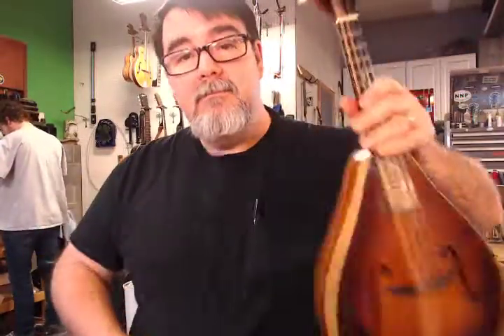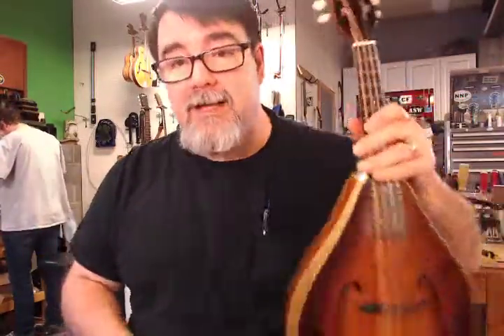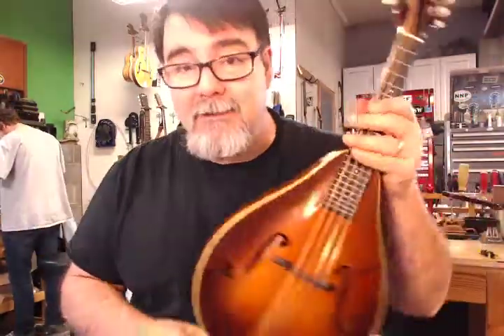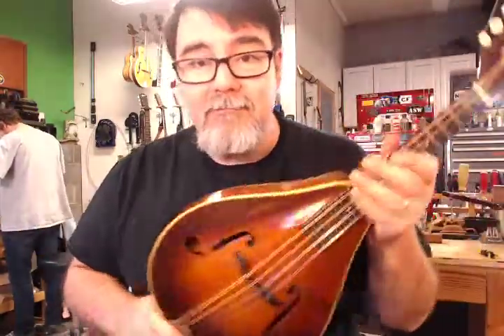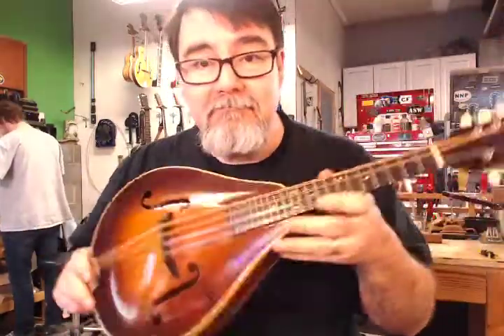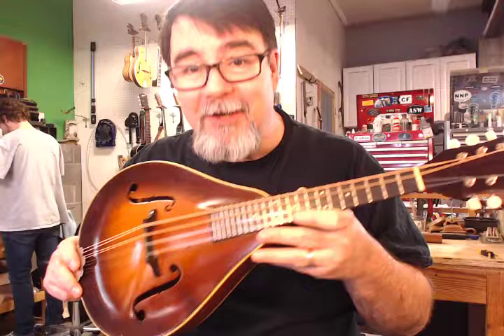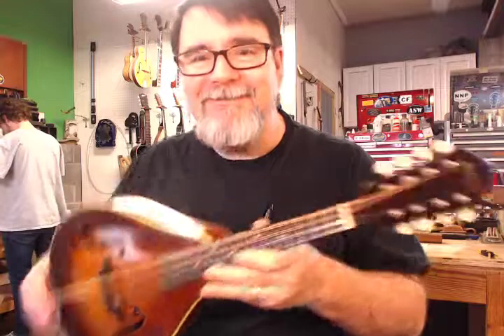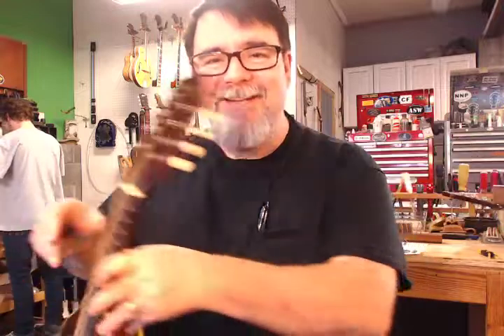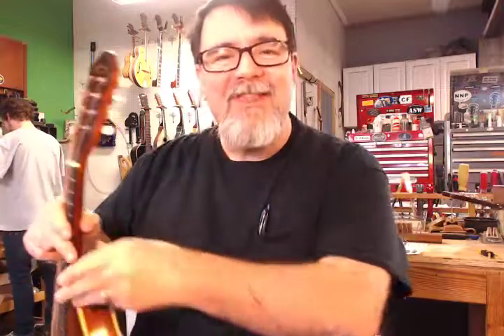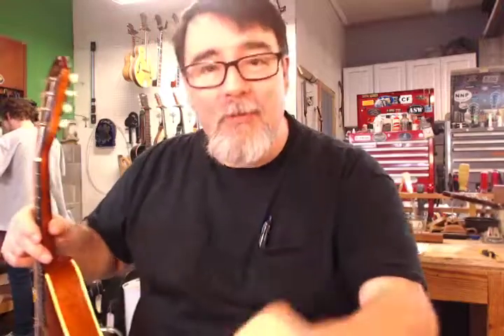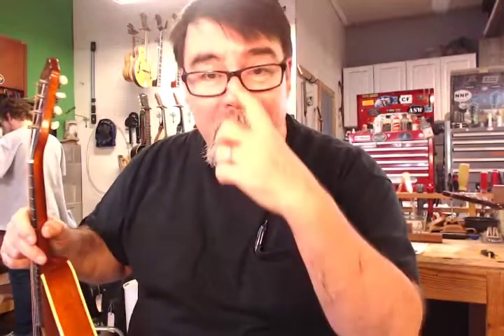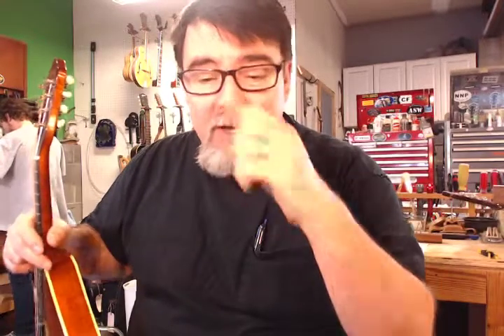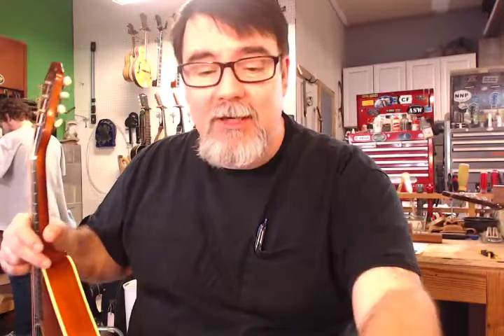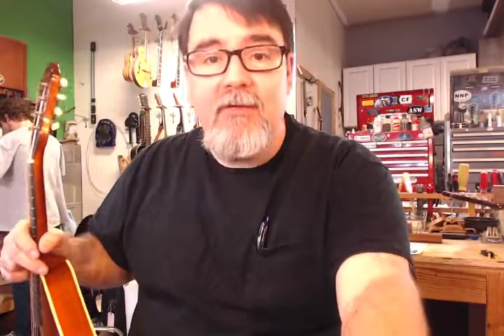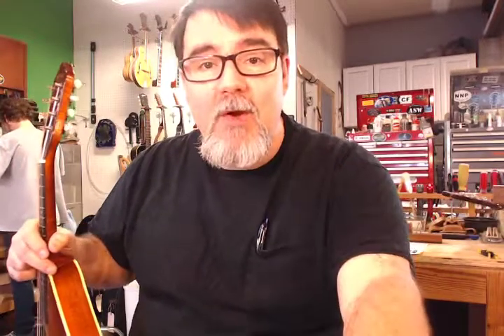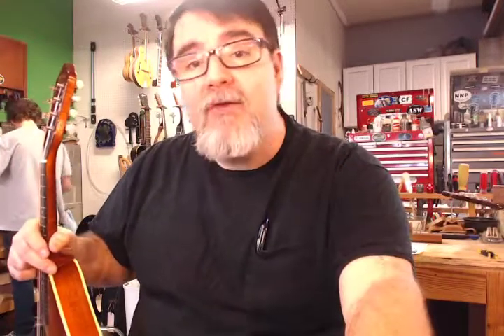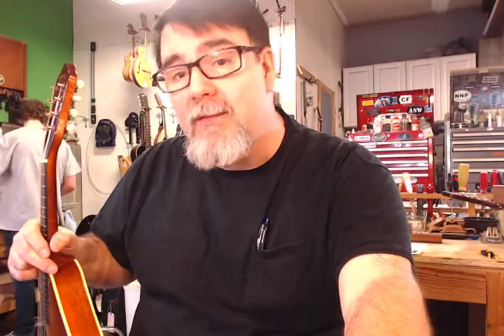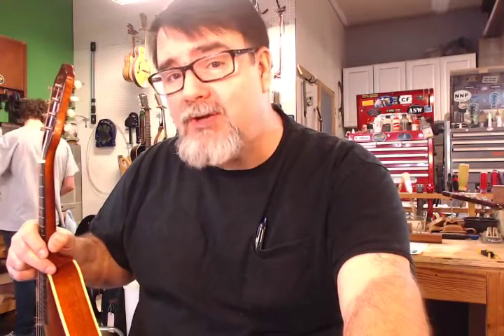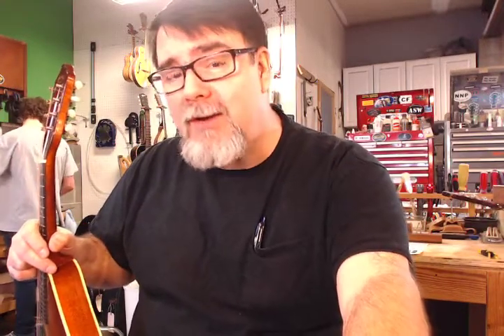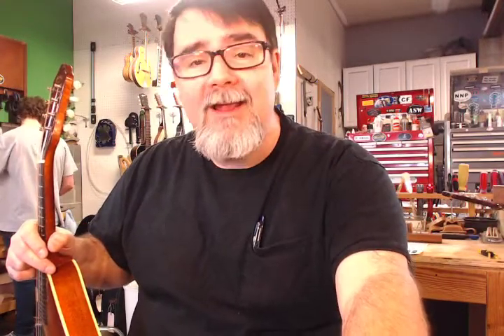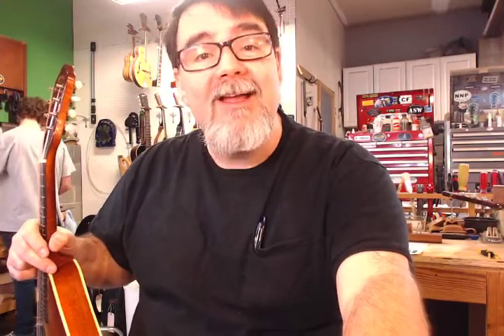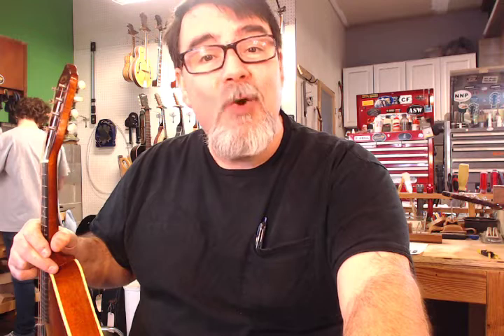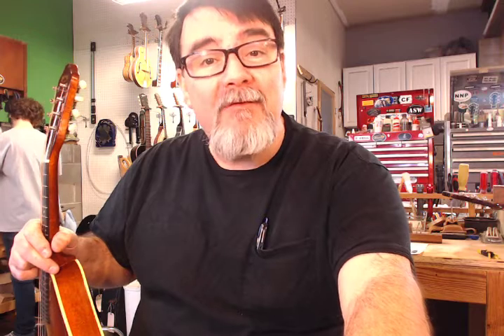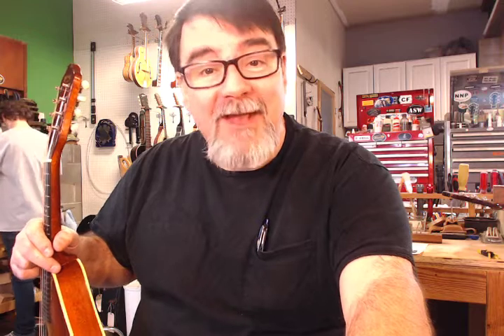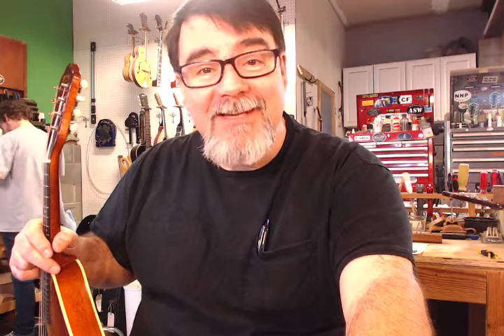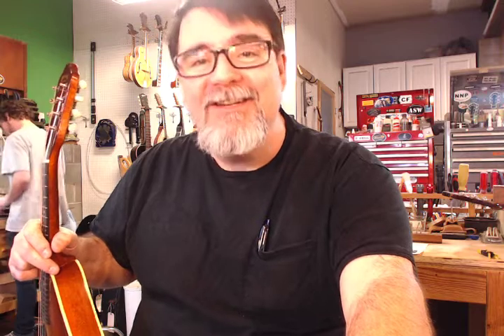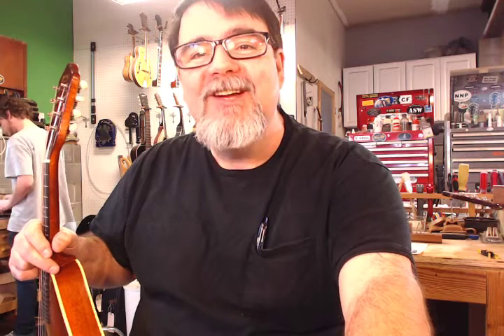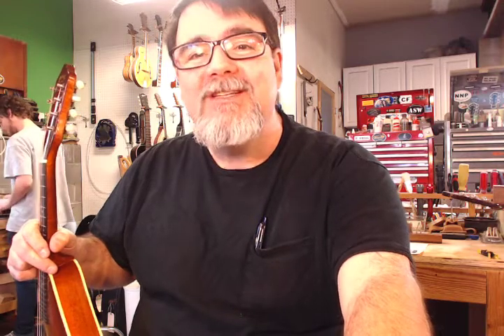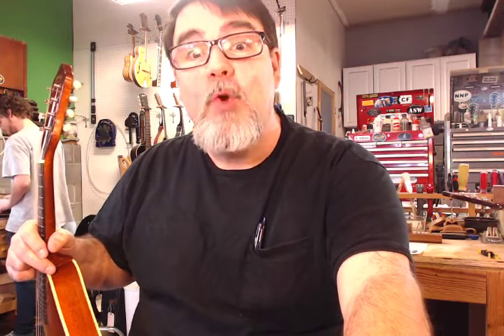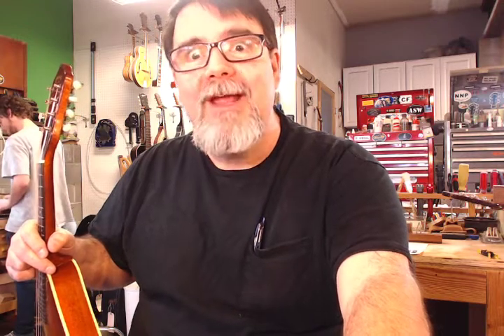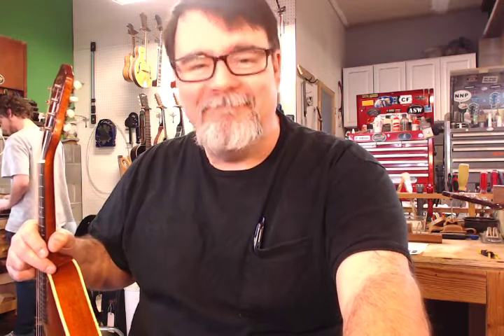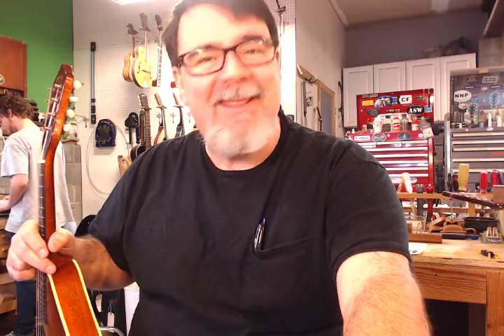Nice little mandolin. Thanks for watching. Share this video if you know anybody shopping and I hope you have a fantastic rest of your day. Thanks.